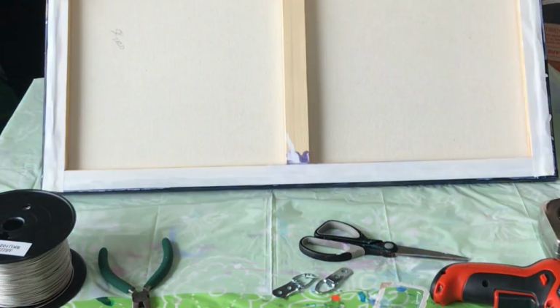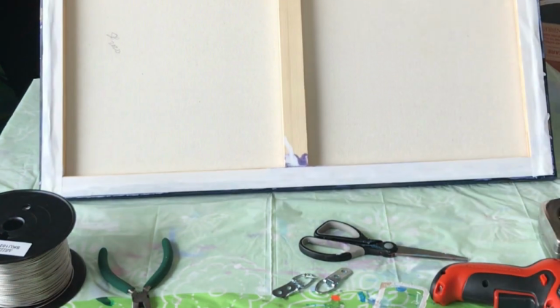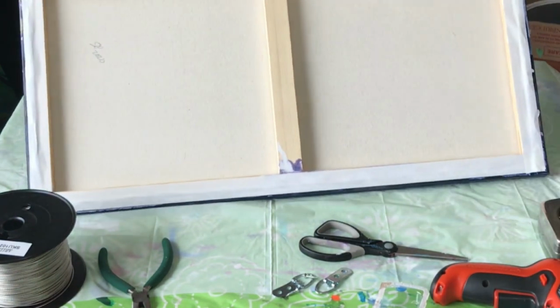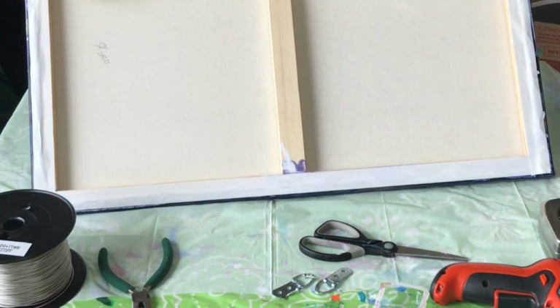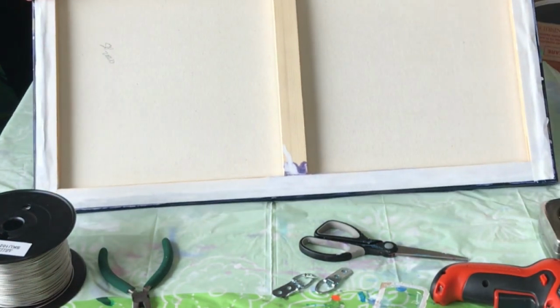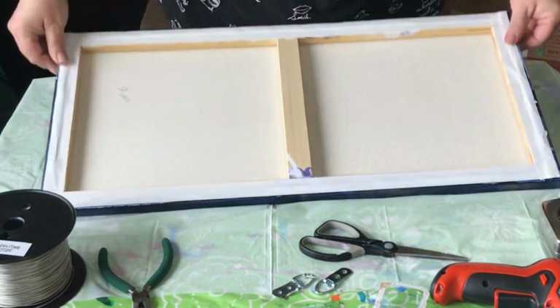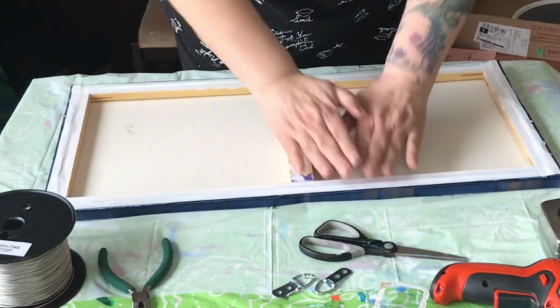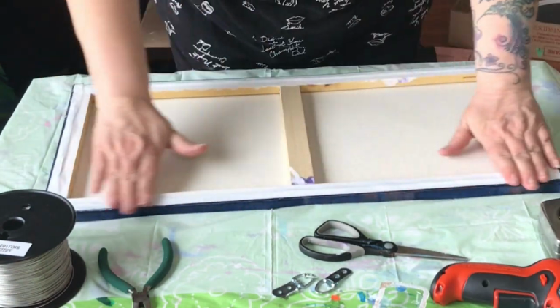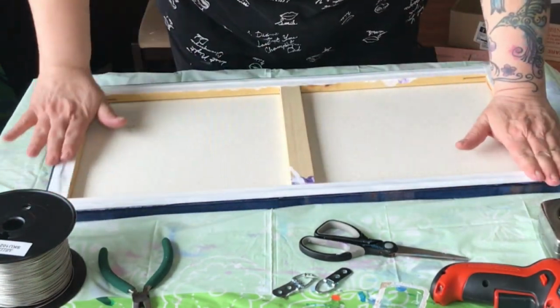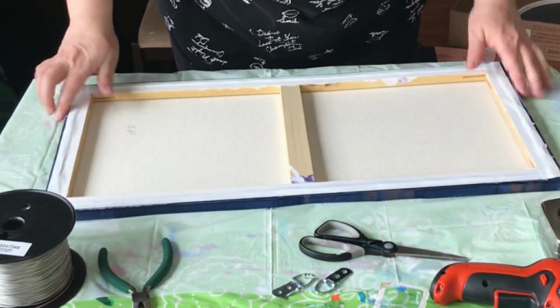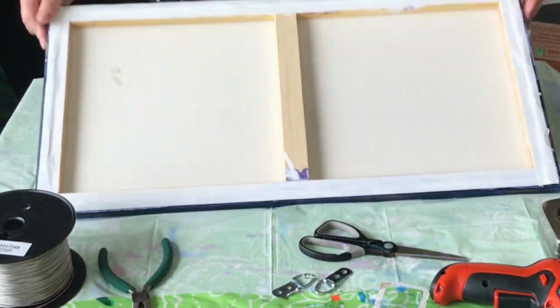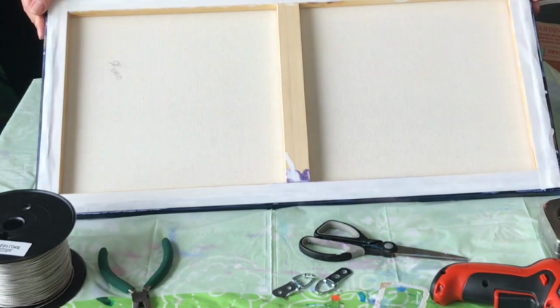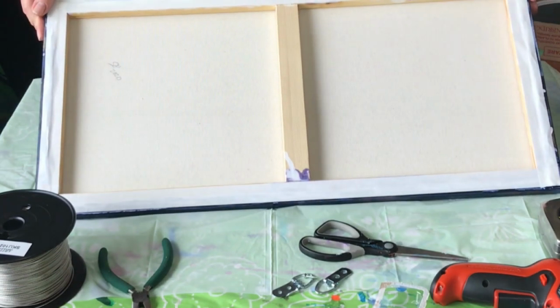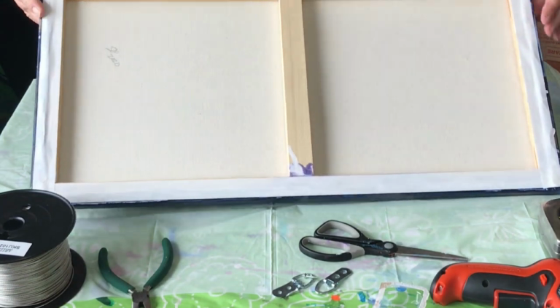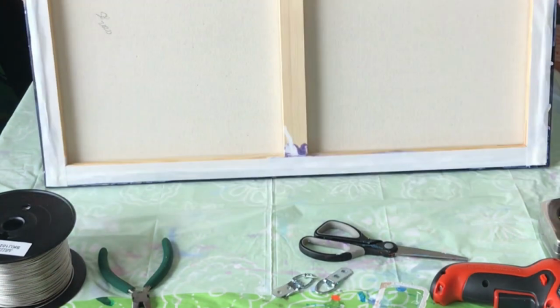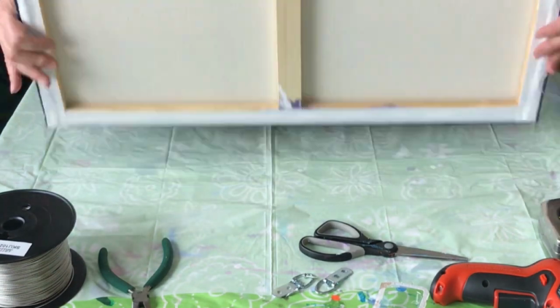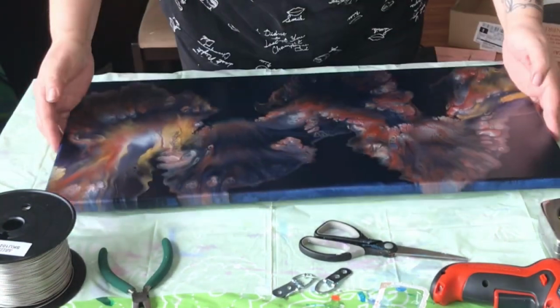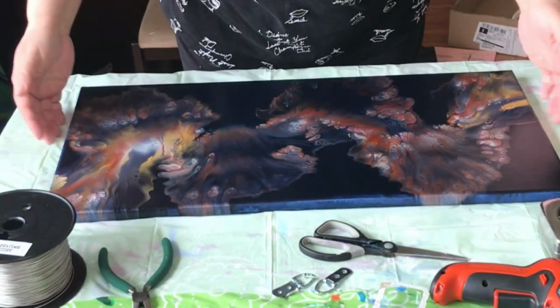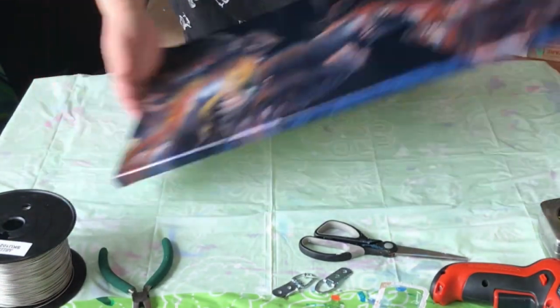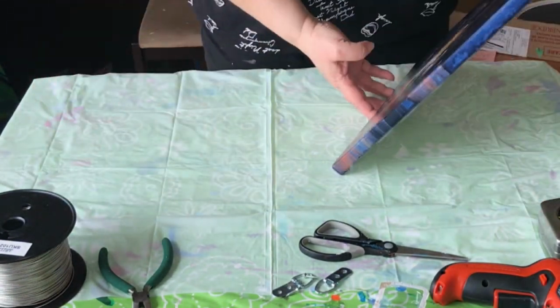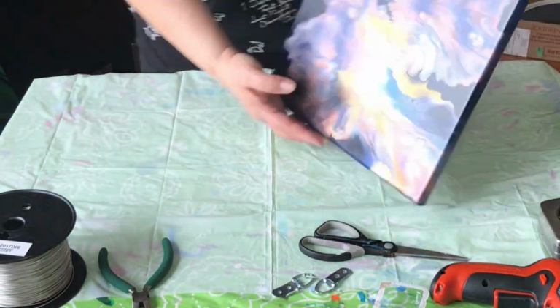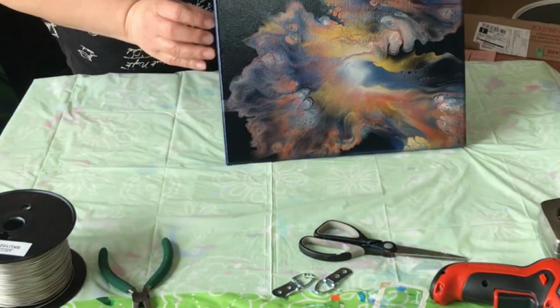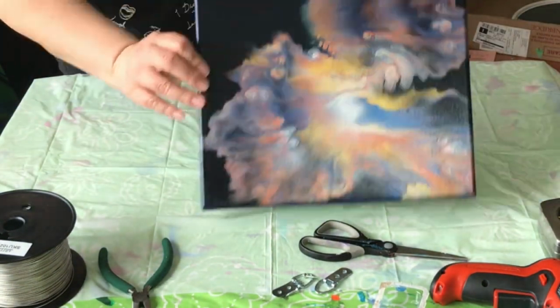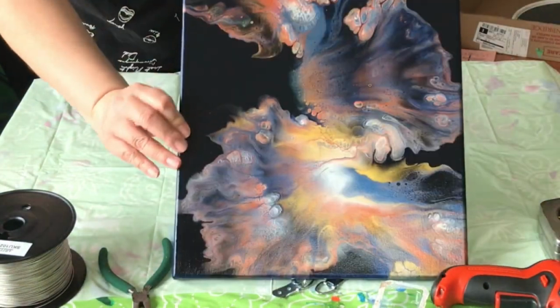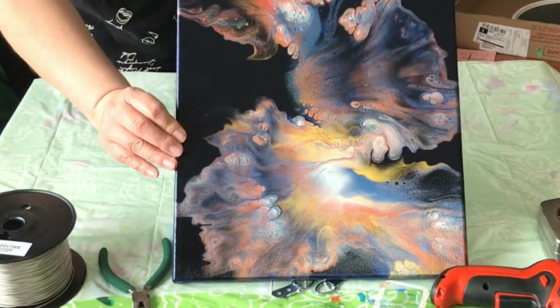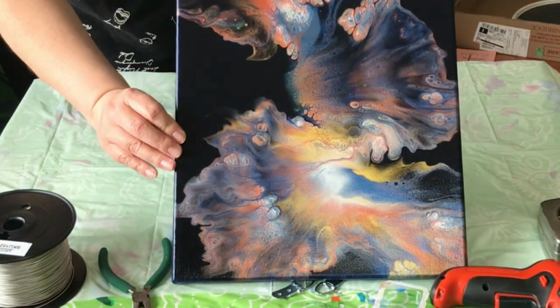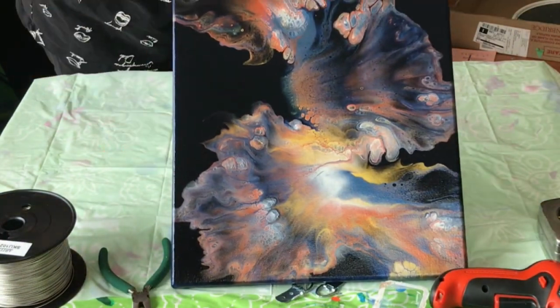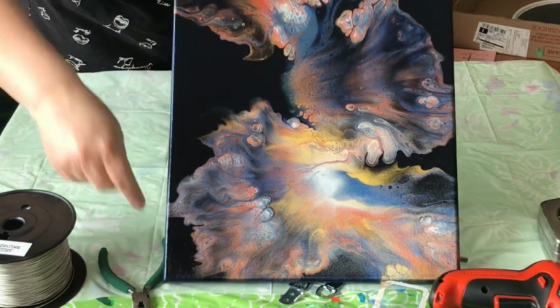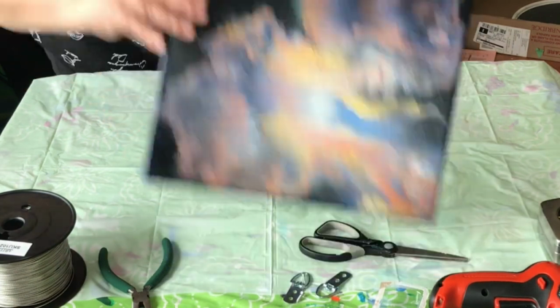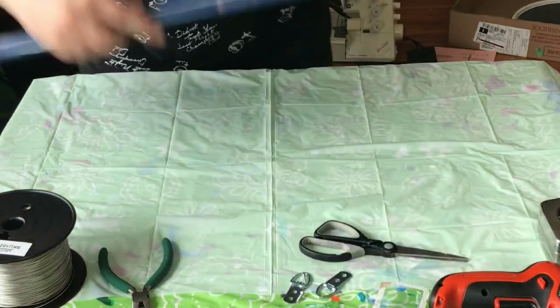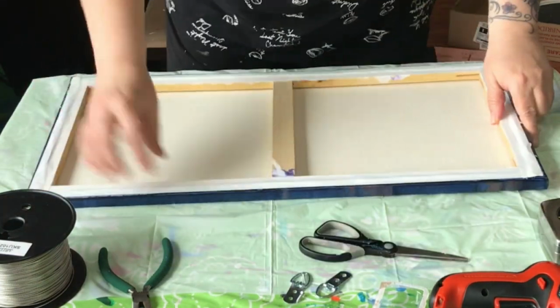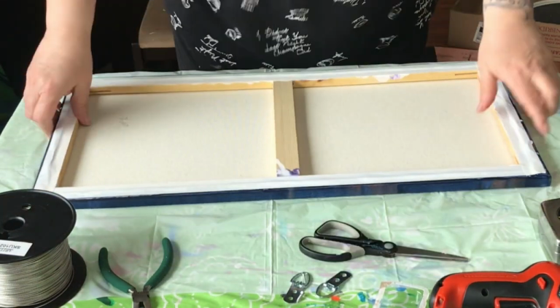Yeah, that looks way better. So I choose my orientation — I'm going to be going vertically.